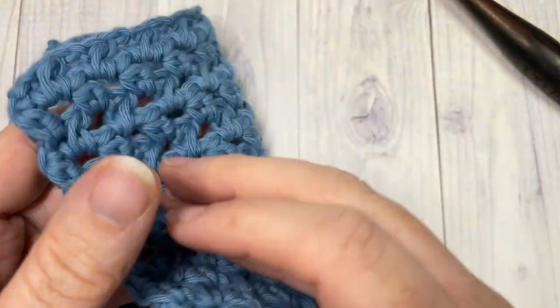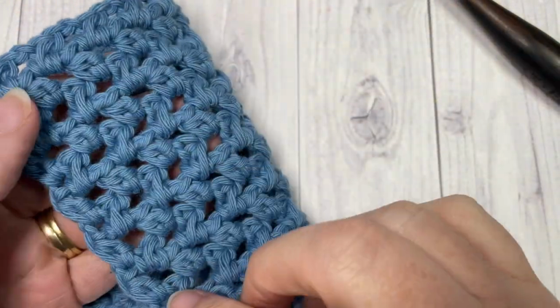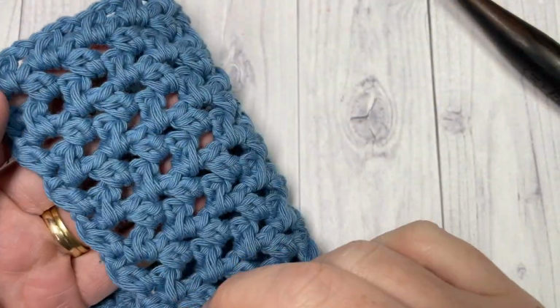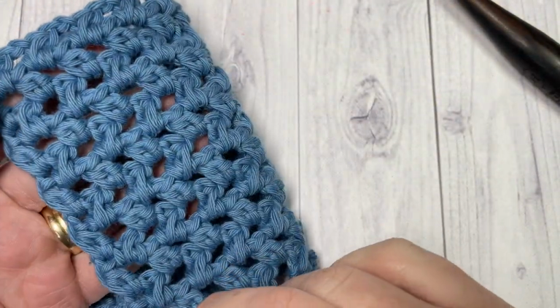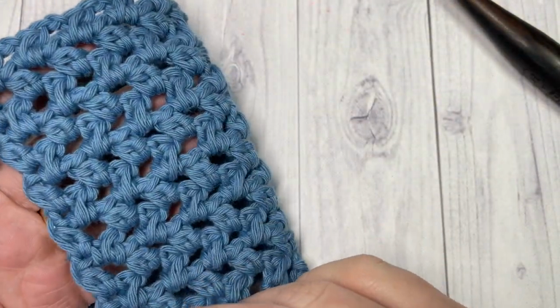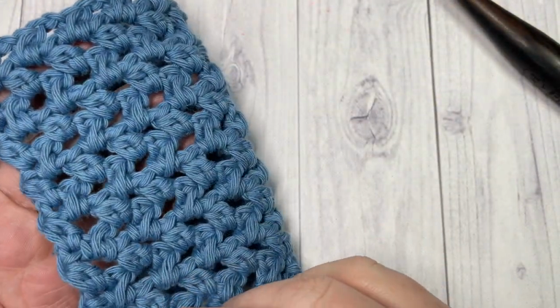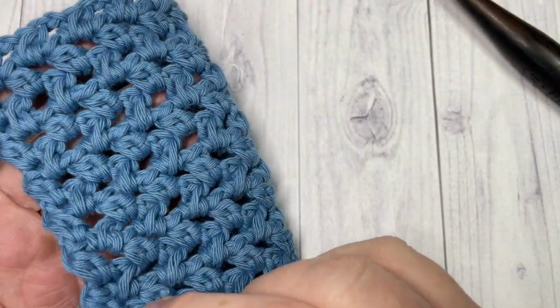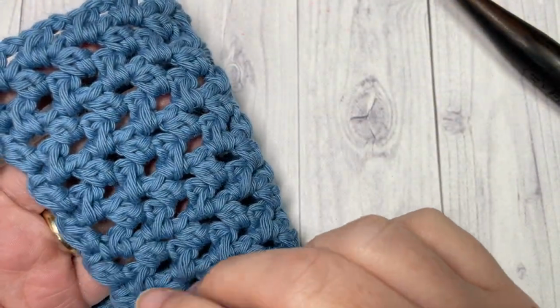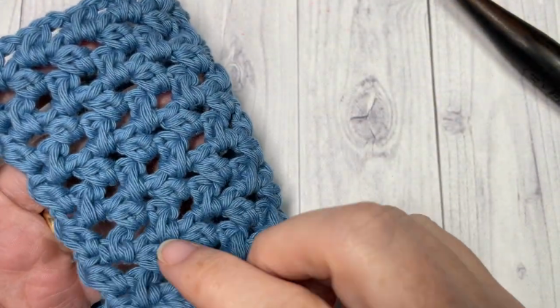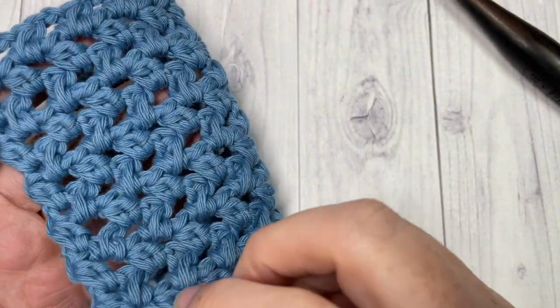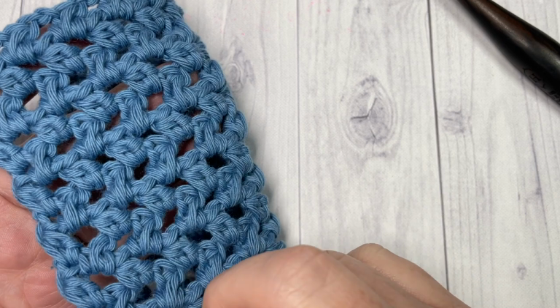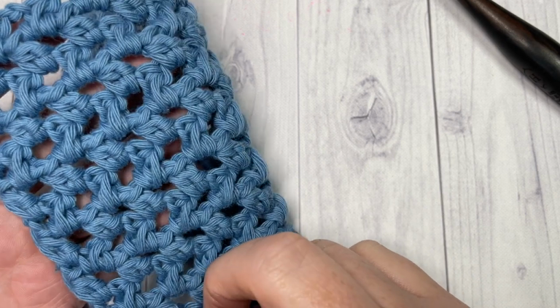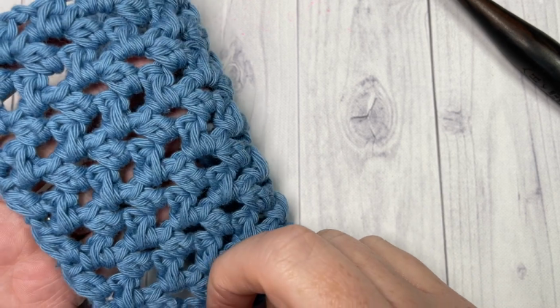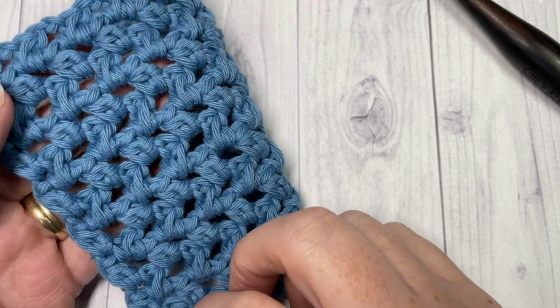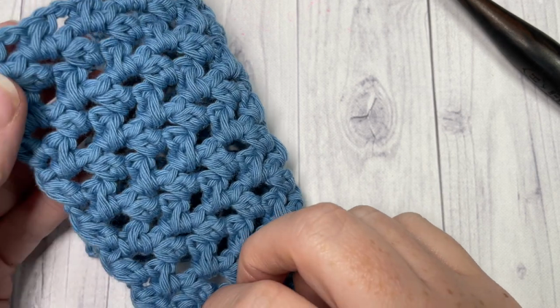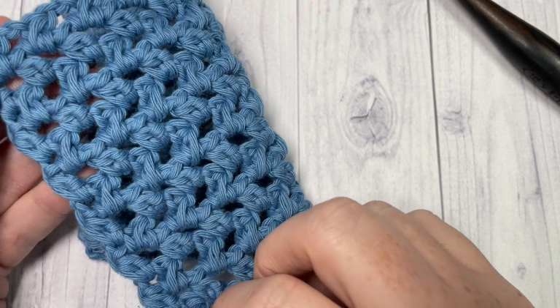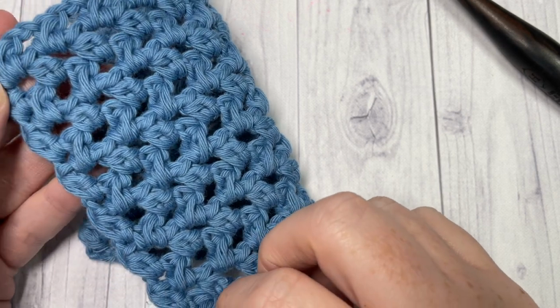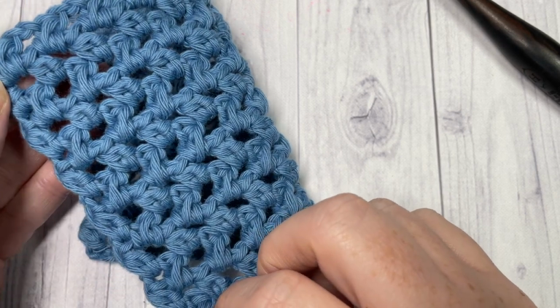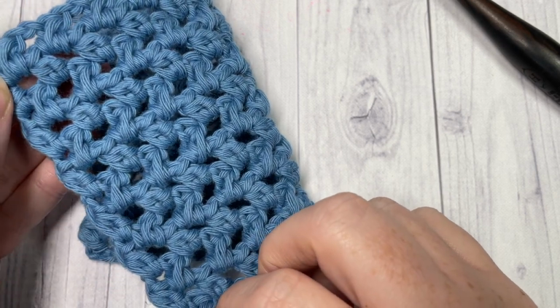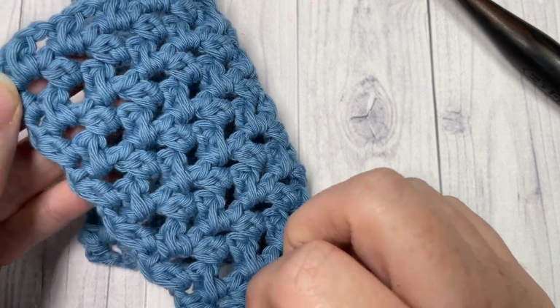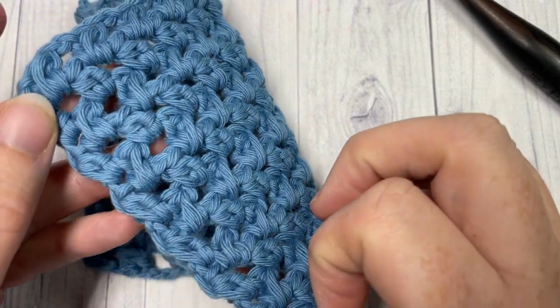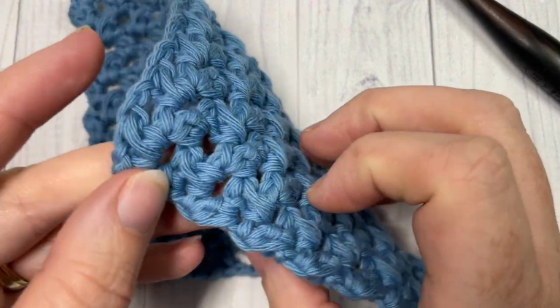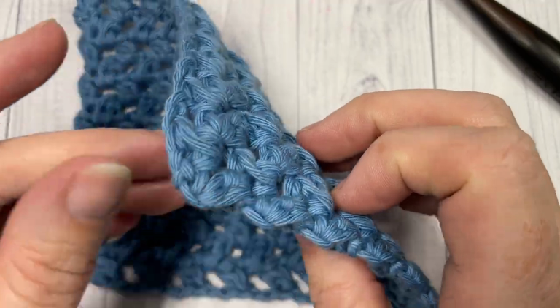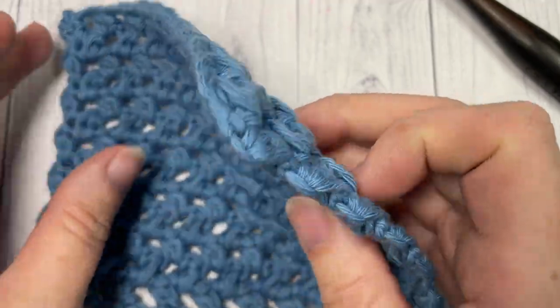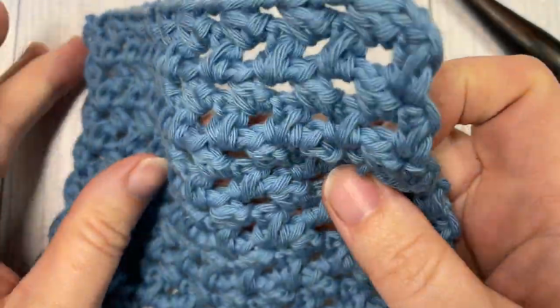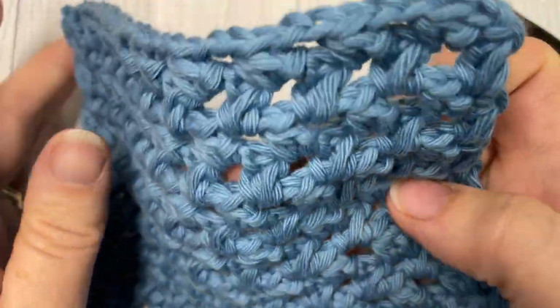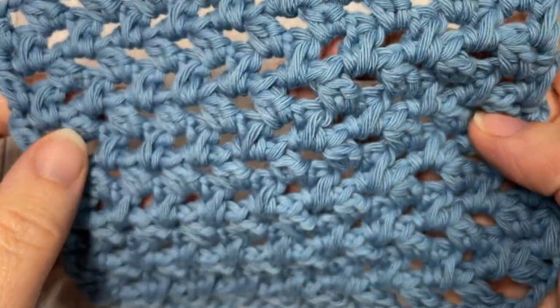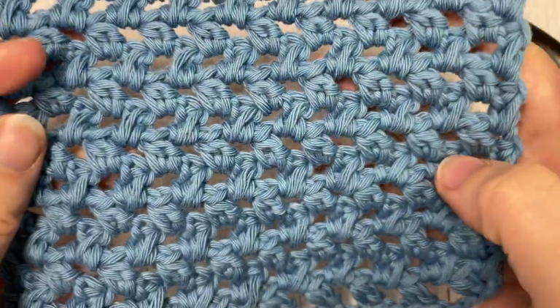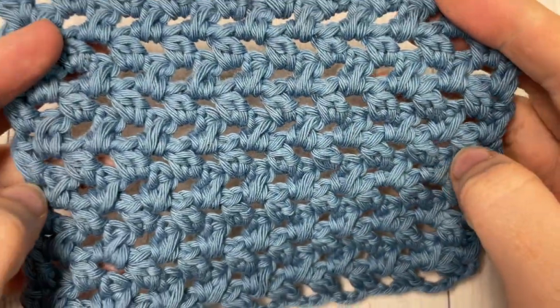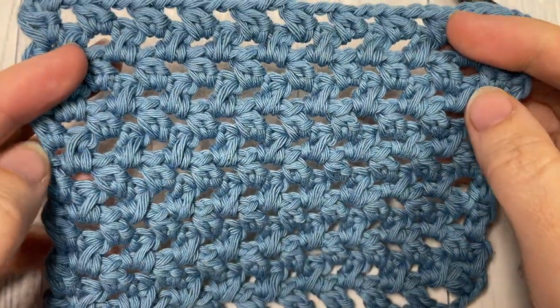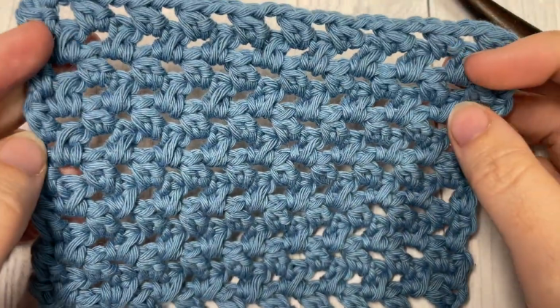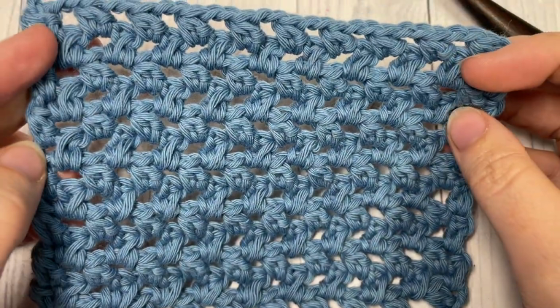I believe it works wonderfully in blankets, shawls, bags, and so many different projects. You can let me know how you would use this stitch in a project down in the comments below.